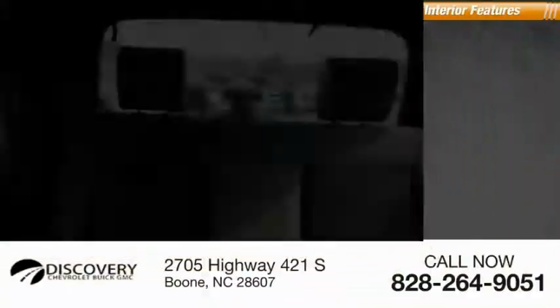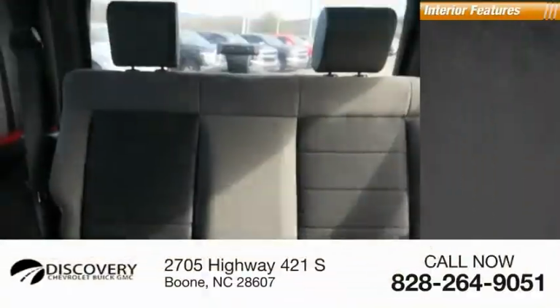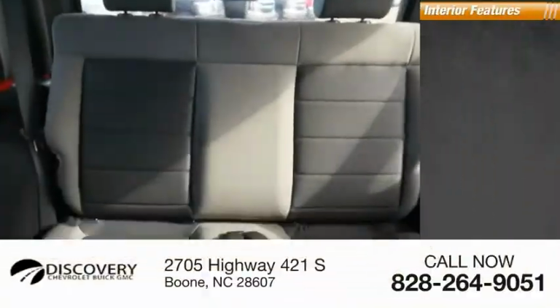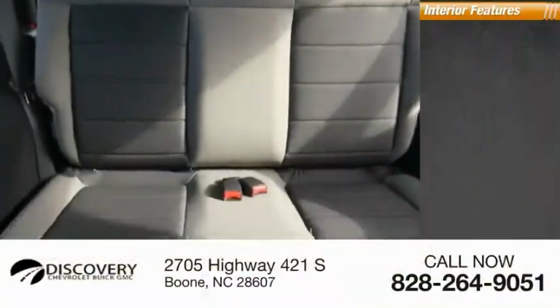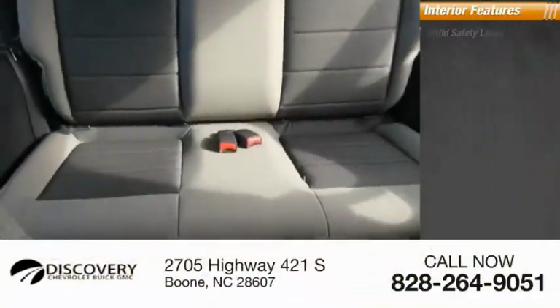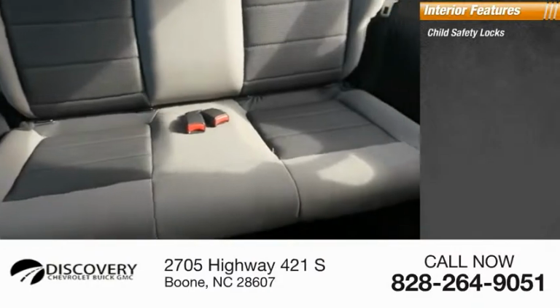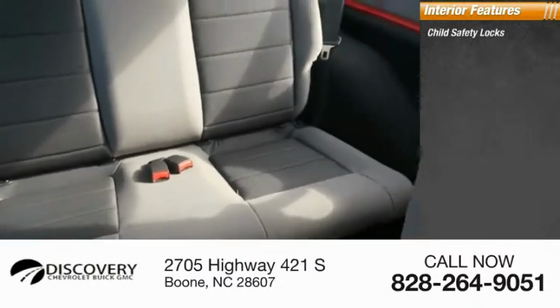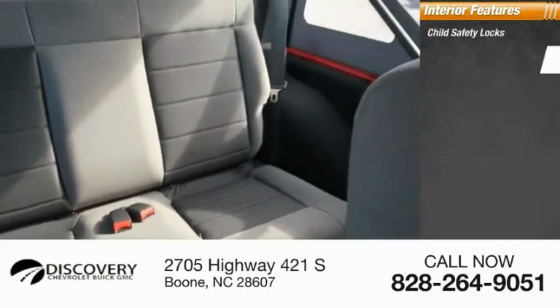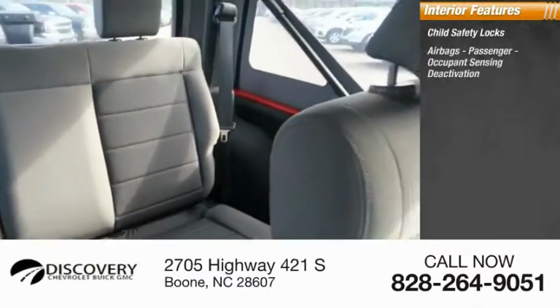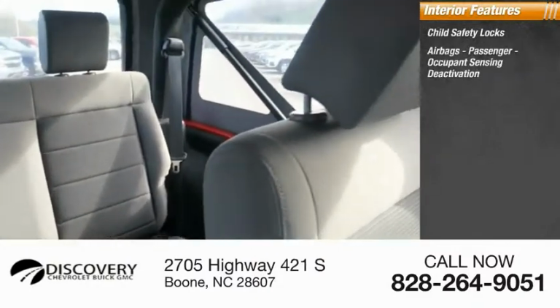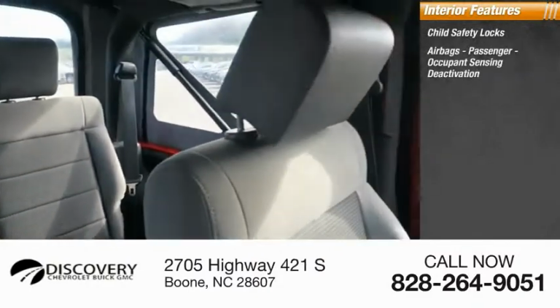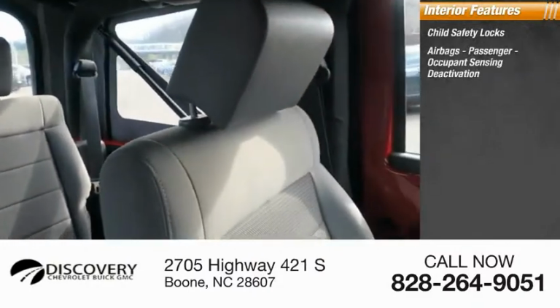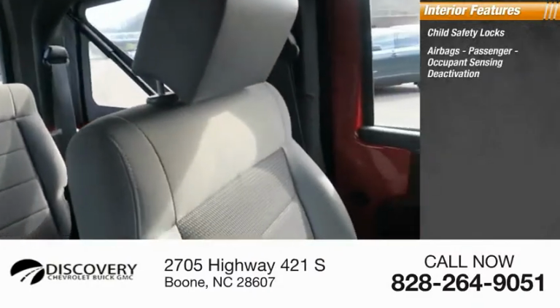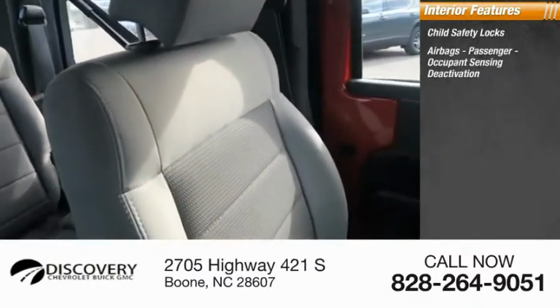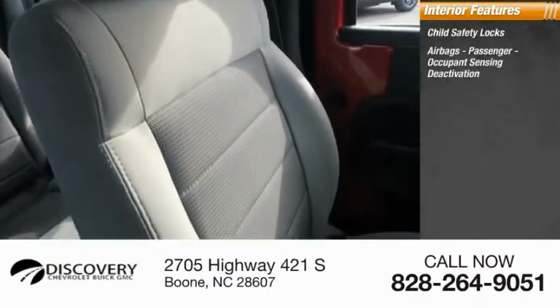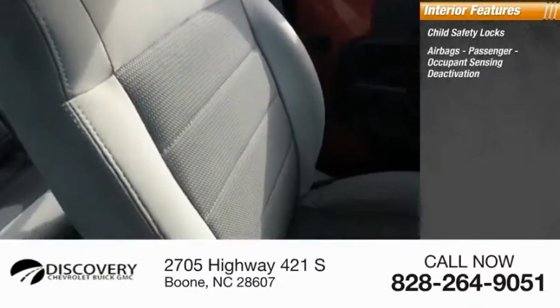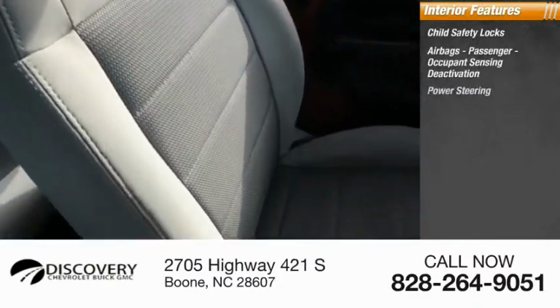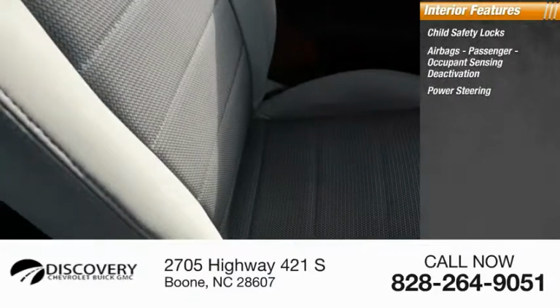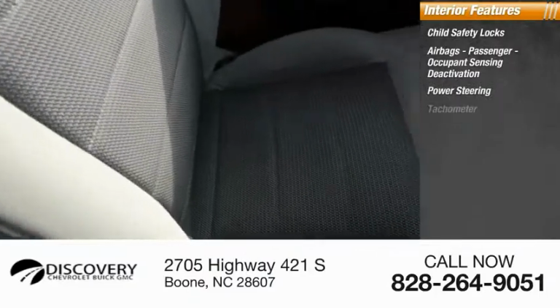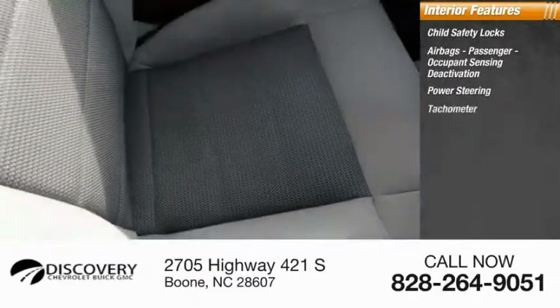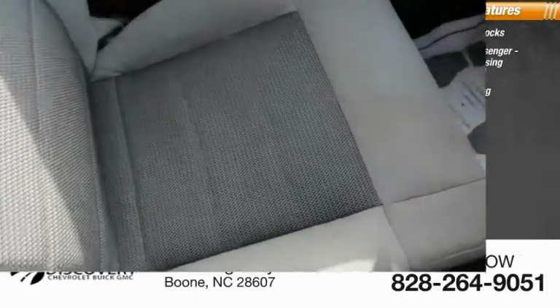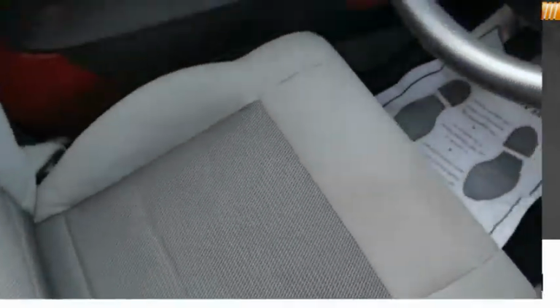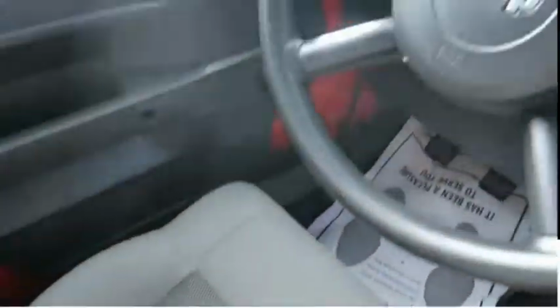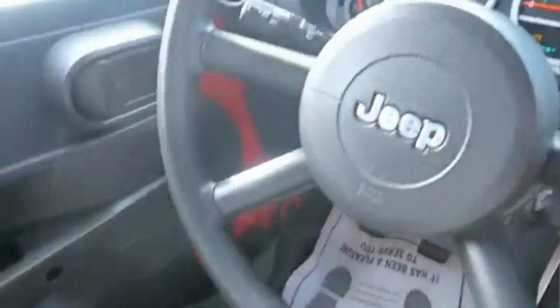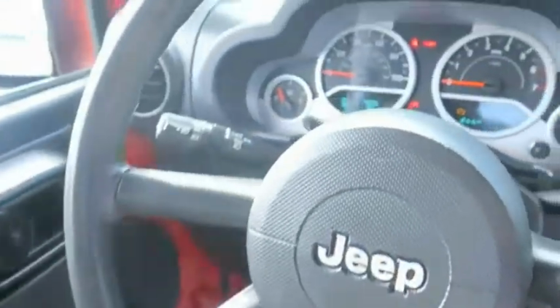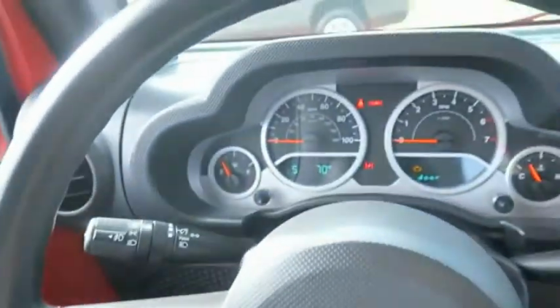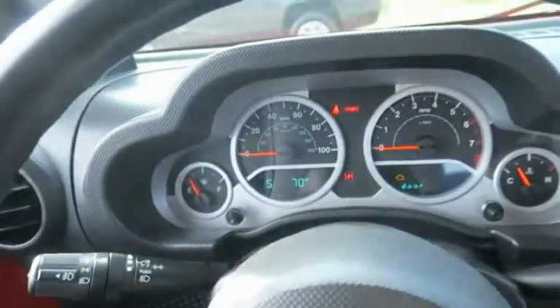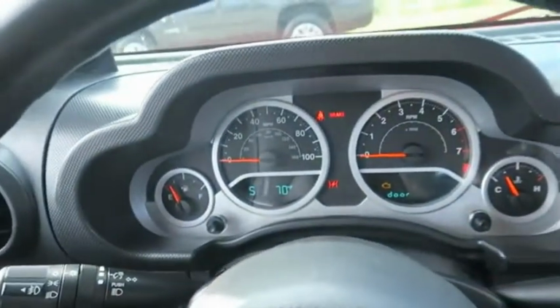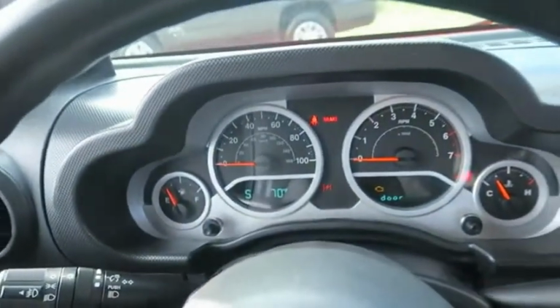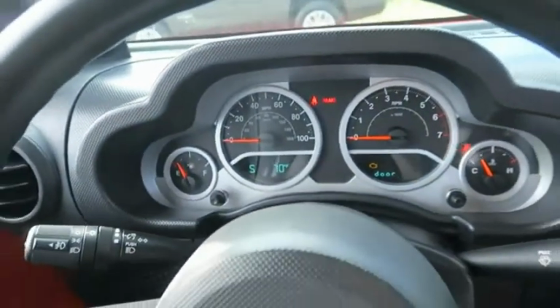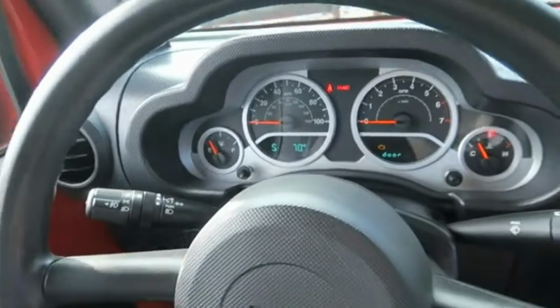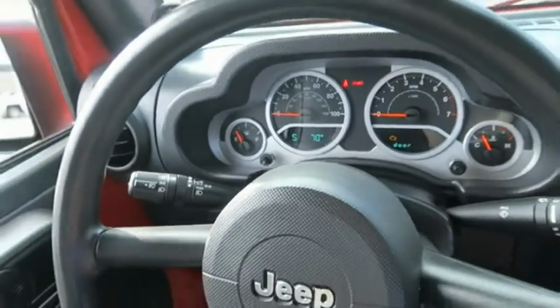Inside you'll find child safety locks, airbags, passenger occupant sensing deactivation, power steering, and tachometer. If you like it online, you'll love it in your driveway. Take it for a spin today.